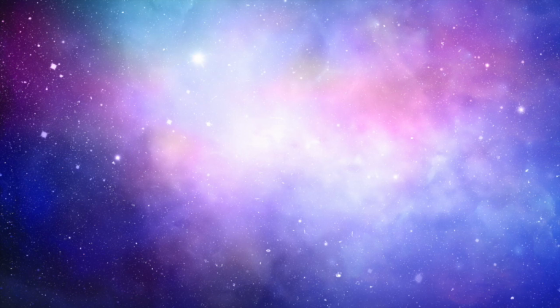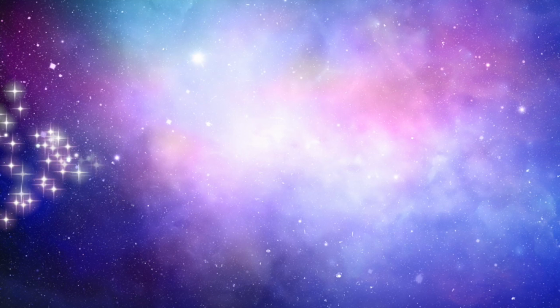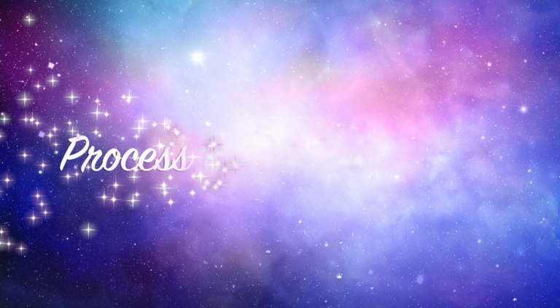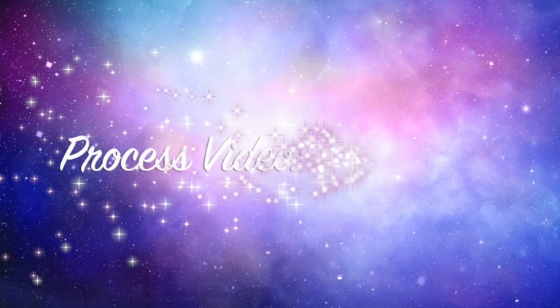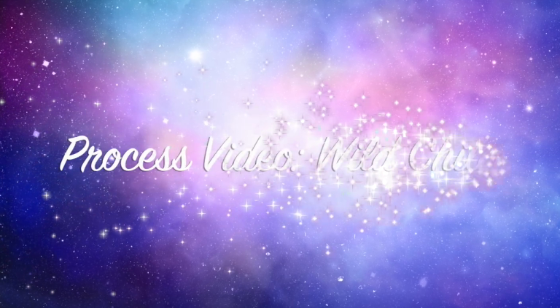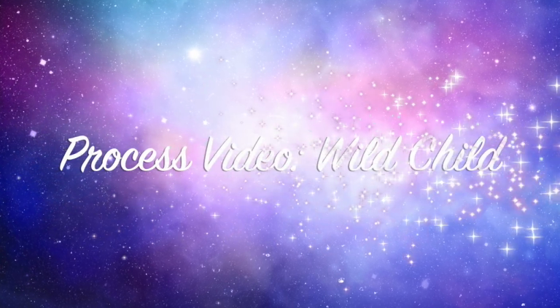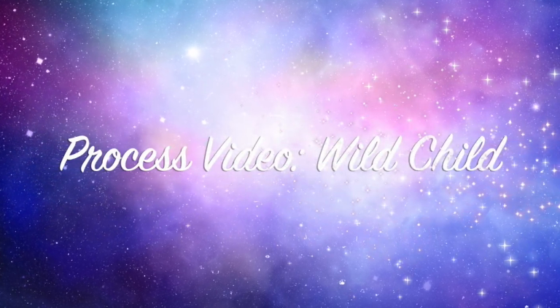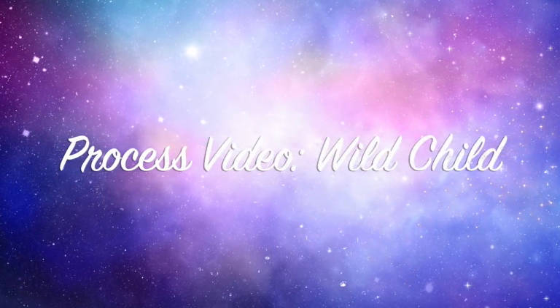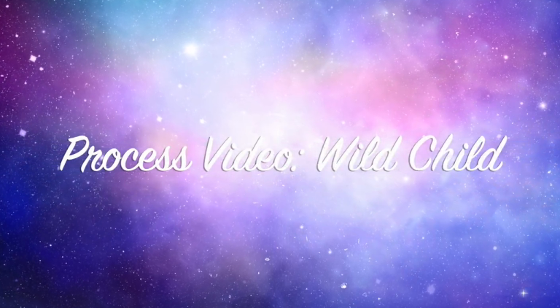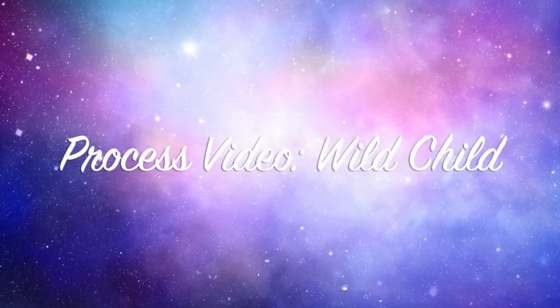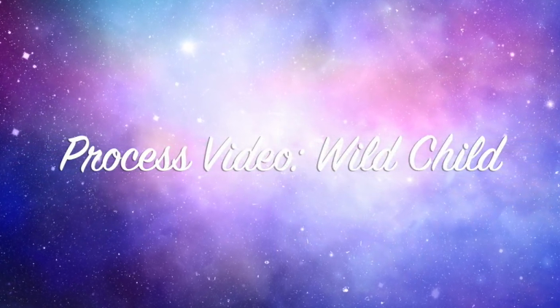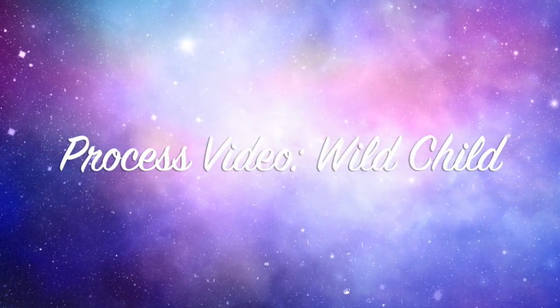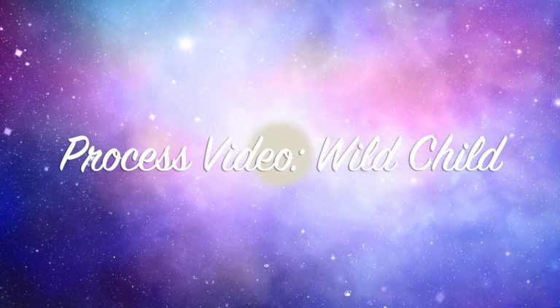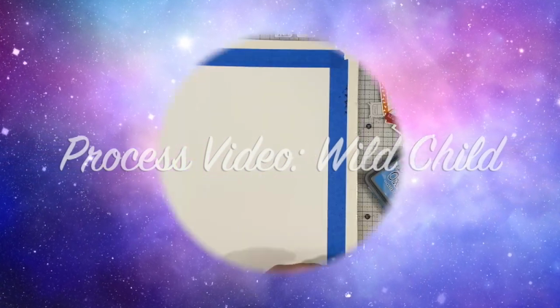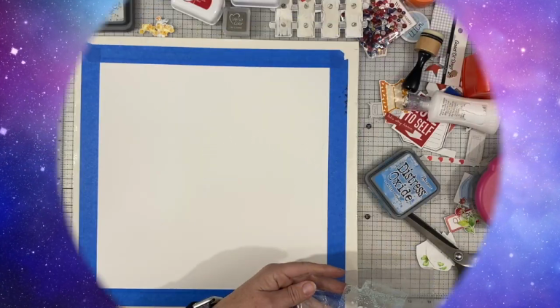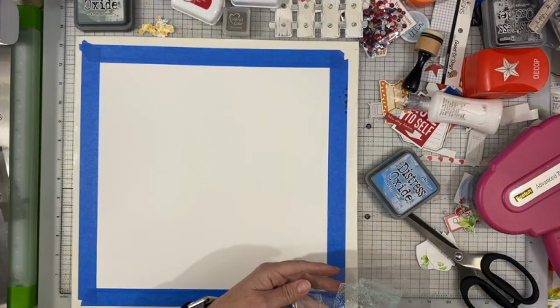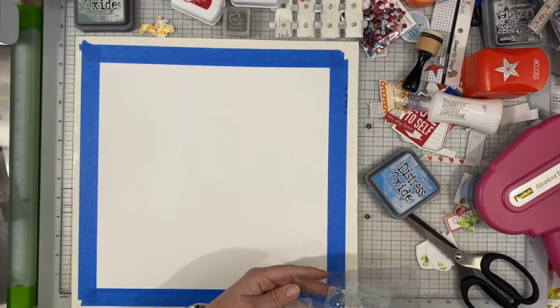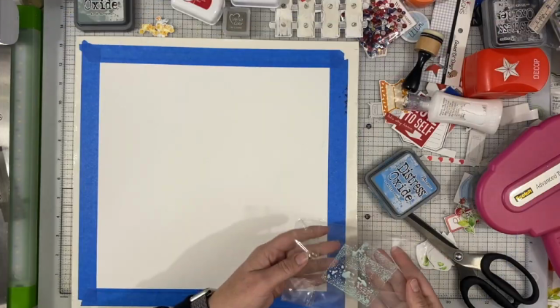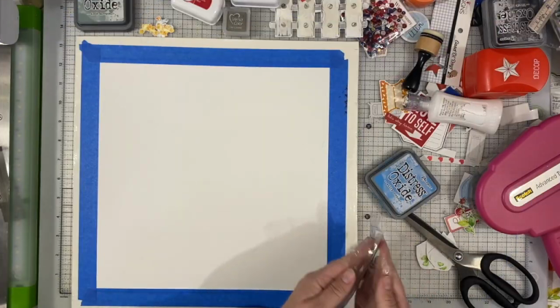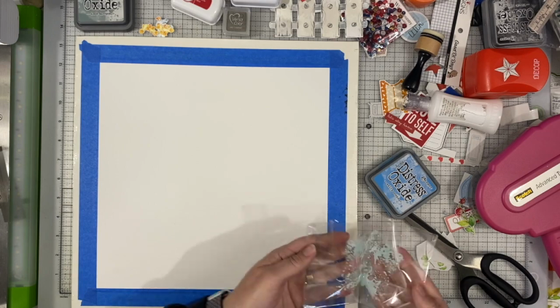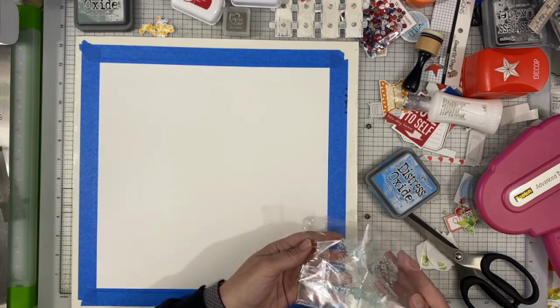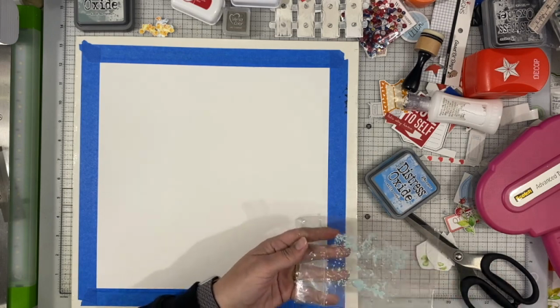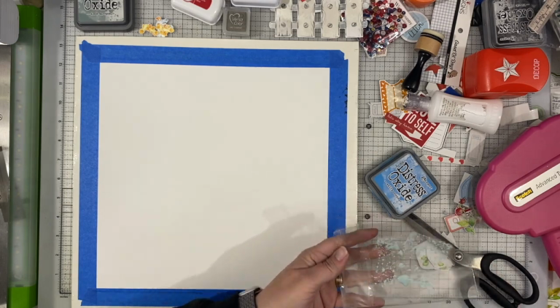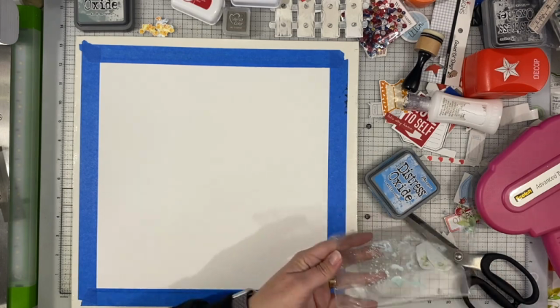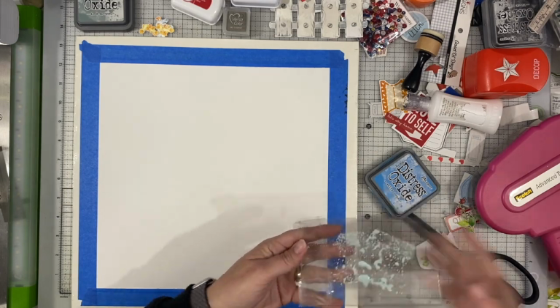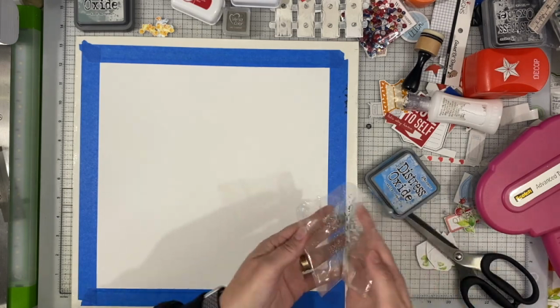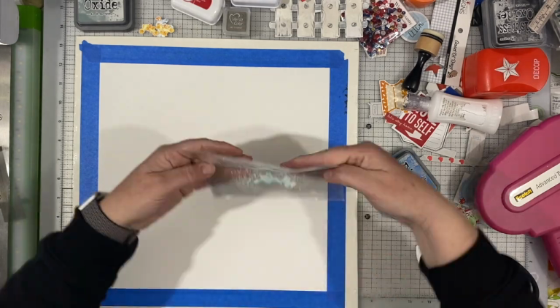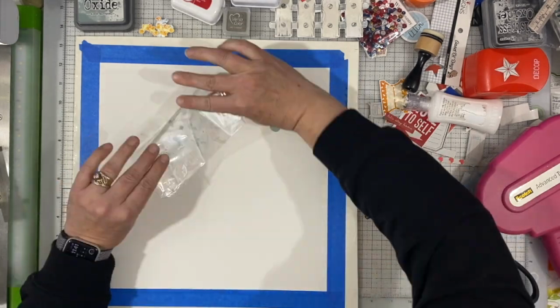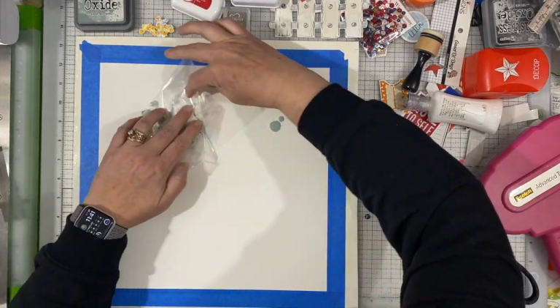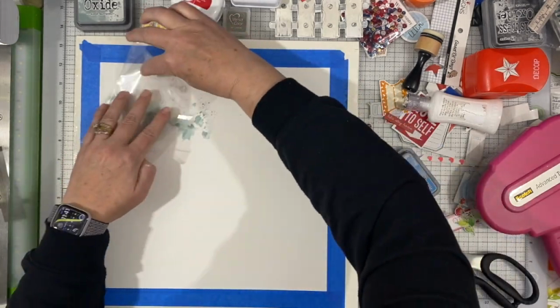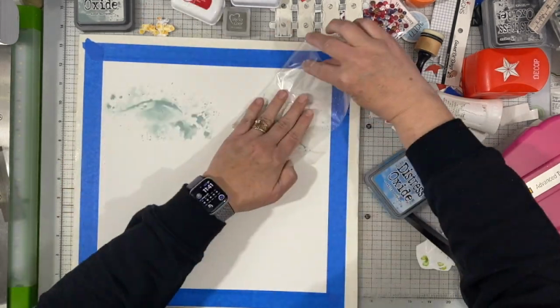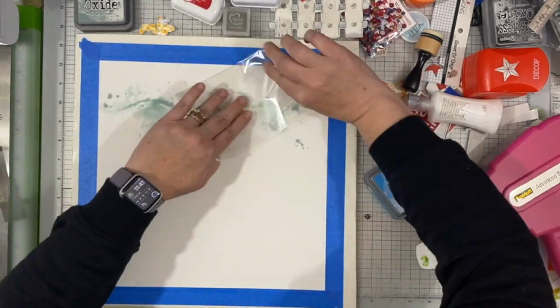Hey there, Janet Fritz here for Galaxy Girl Creations. Welcome to my channel. Today I have a different kind of layout for you, something that I don't do very often, and so I thought I would go ahead and share it.